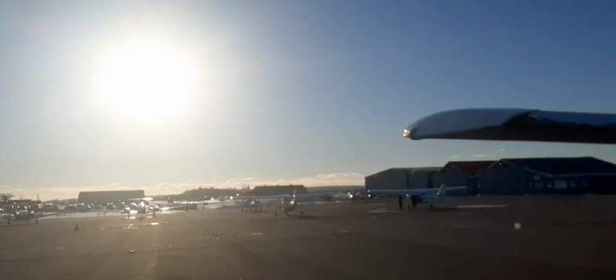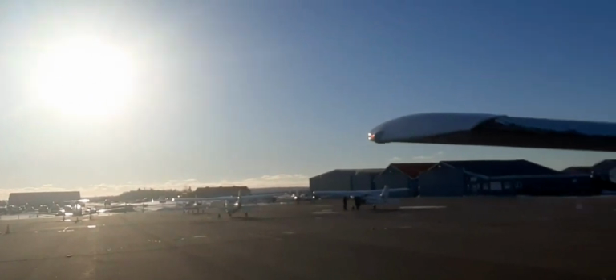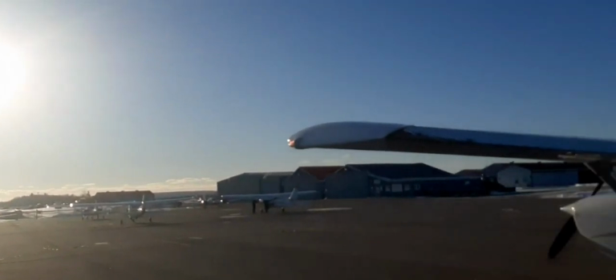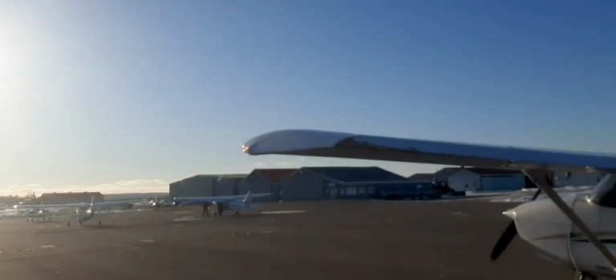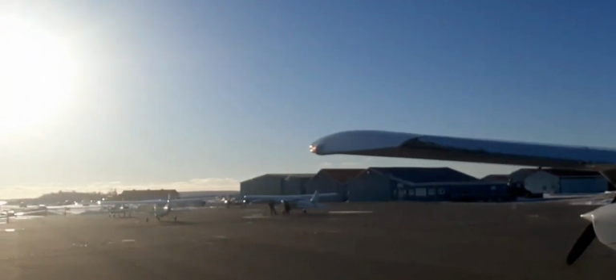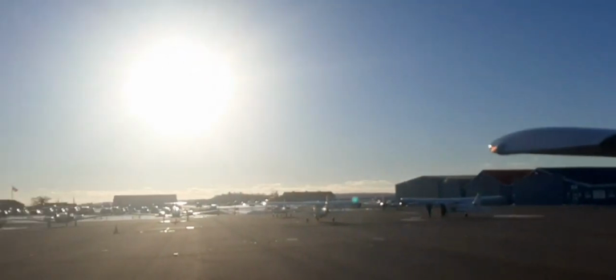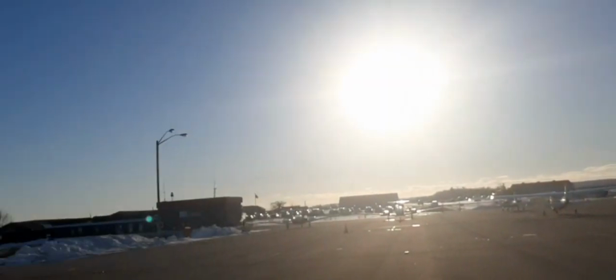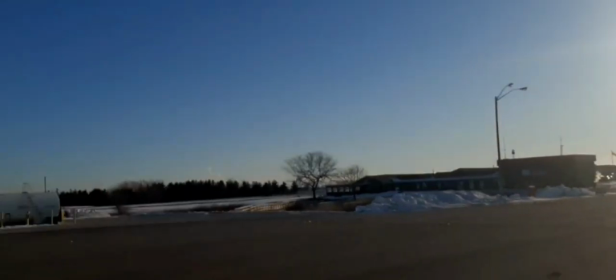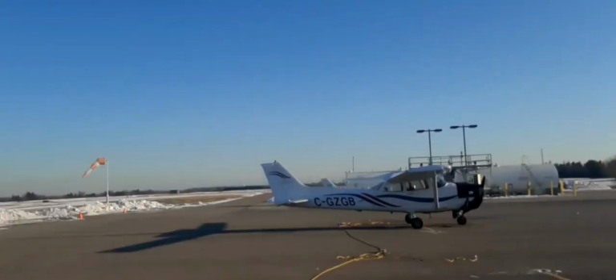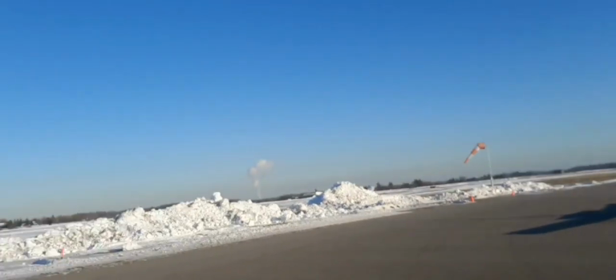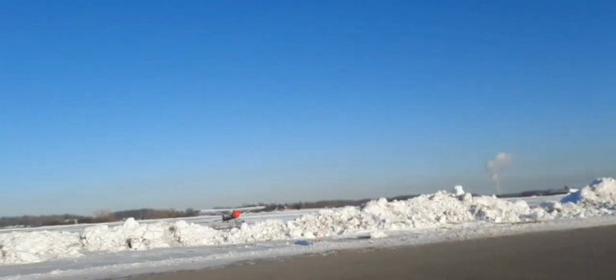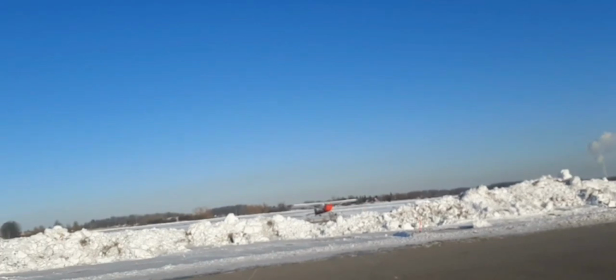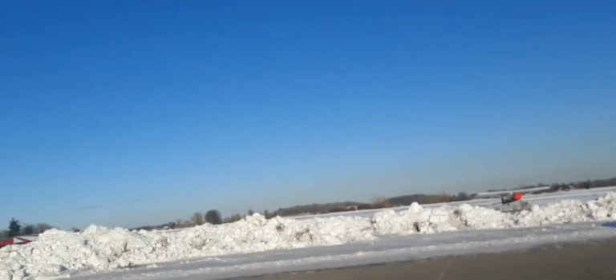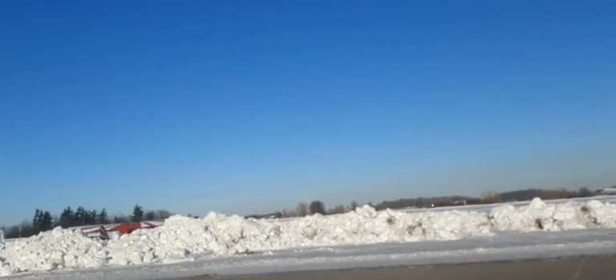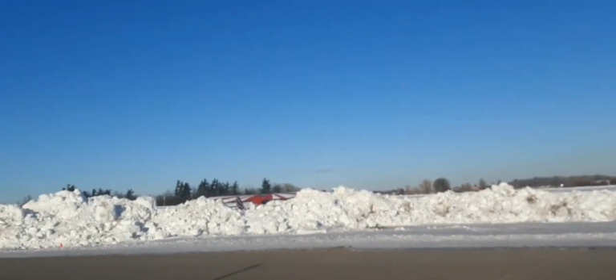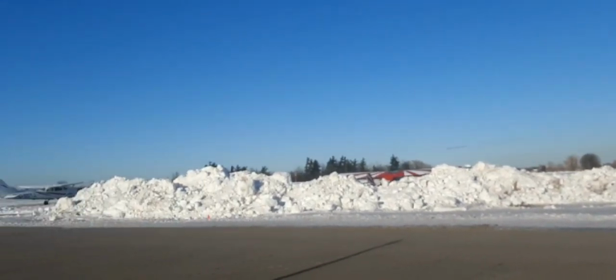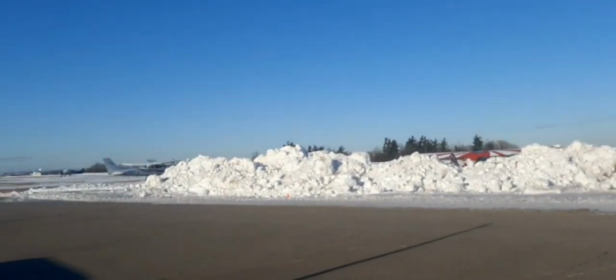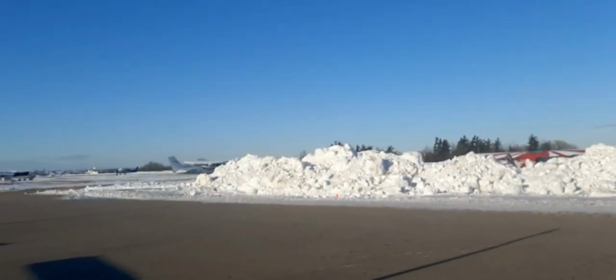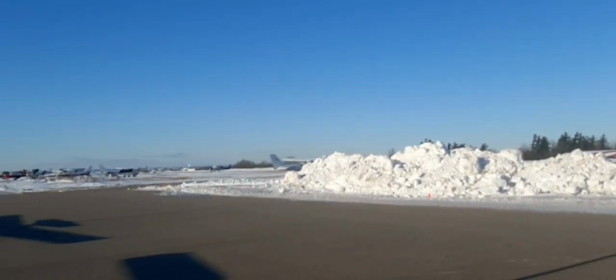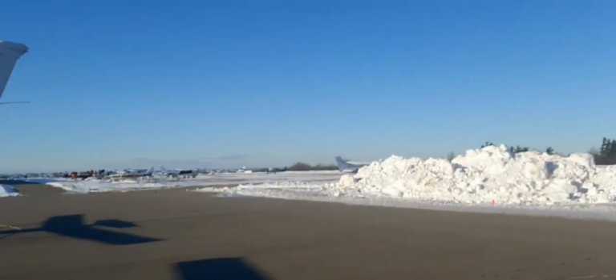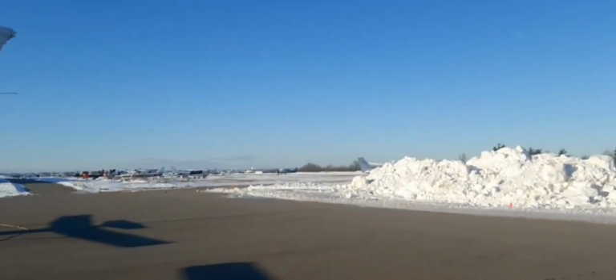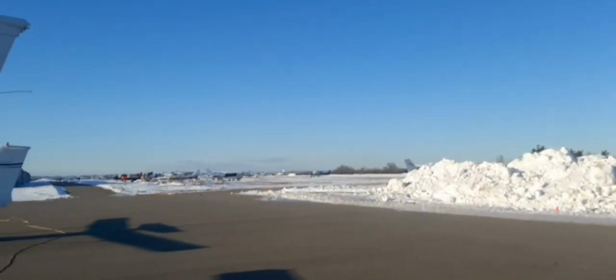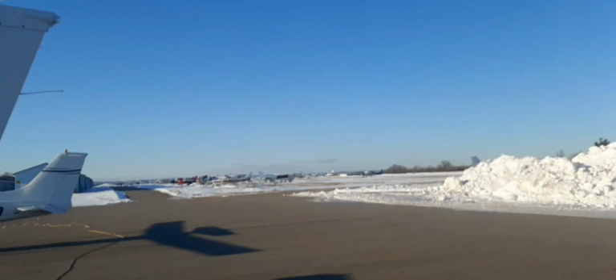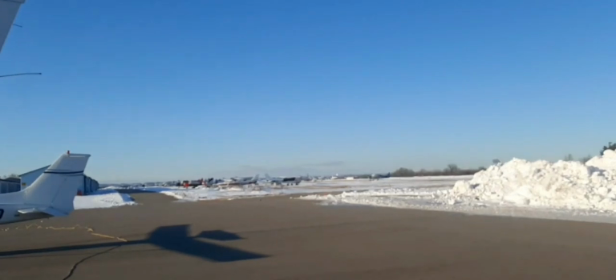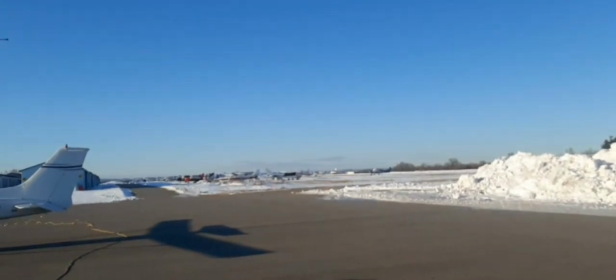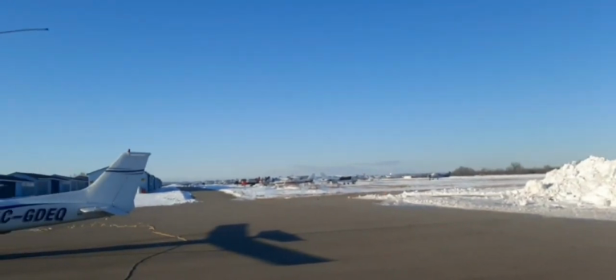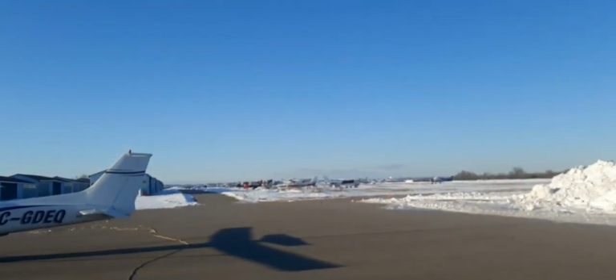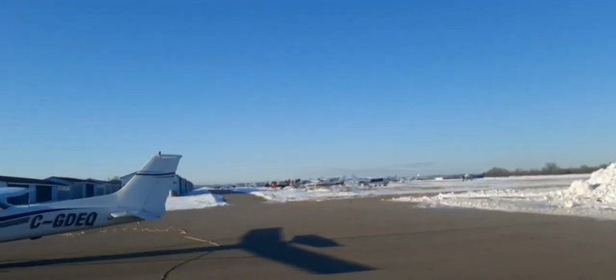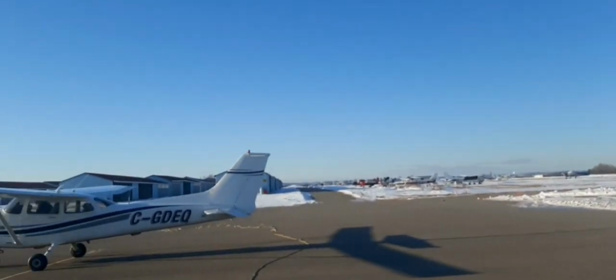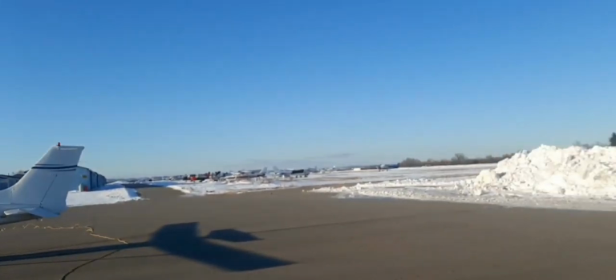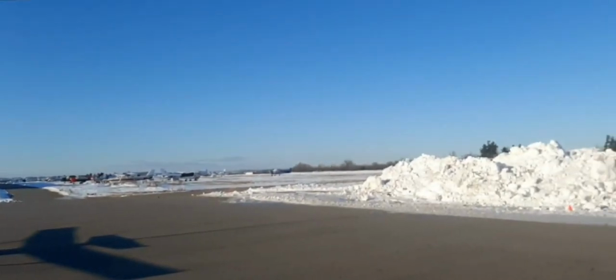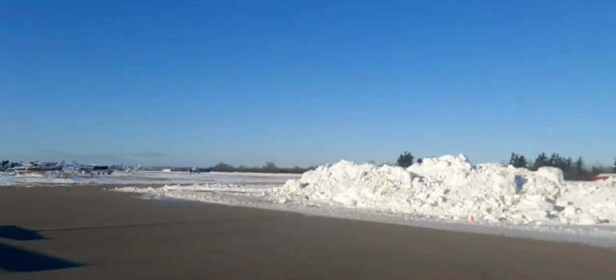We recently just got the snowstorm a few days ago — as you can see, a lot of snow there. It's a nice day with sunshine, but it's very cold here, so we will be flying today.